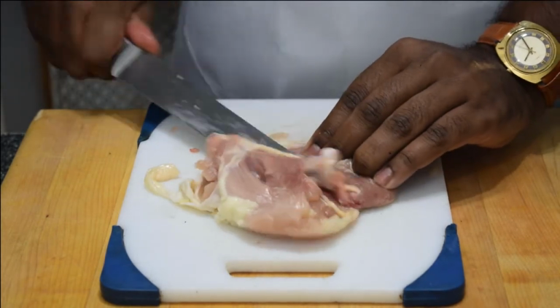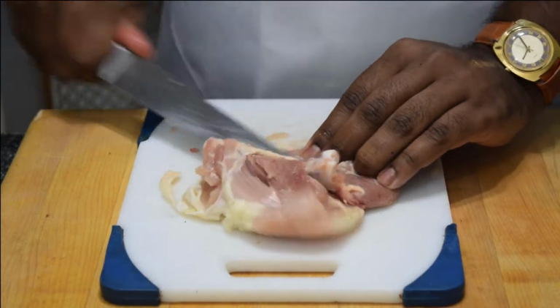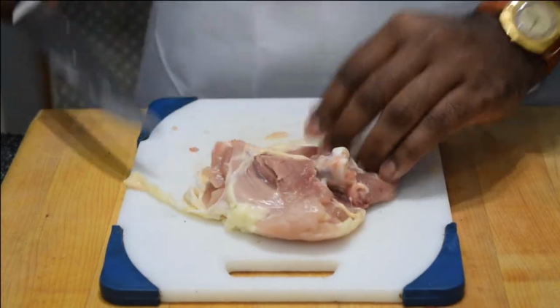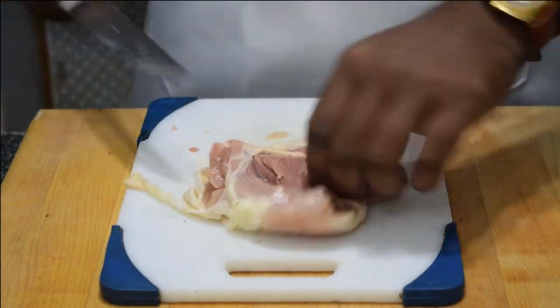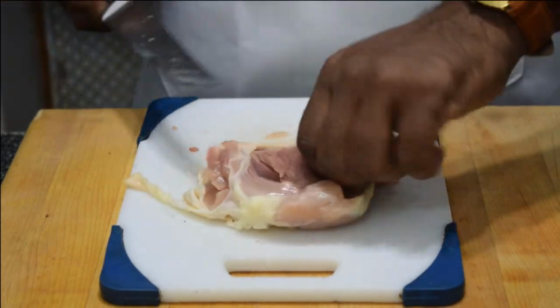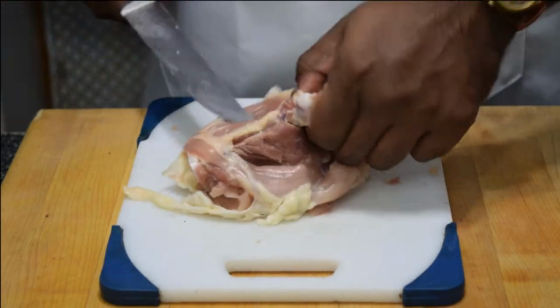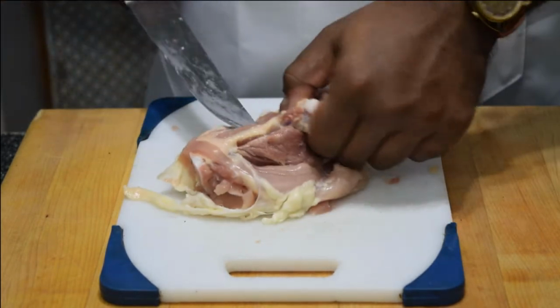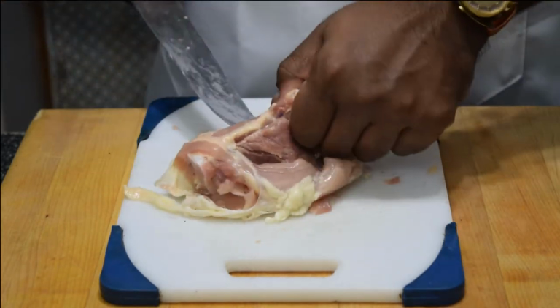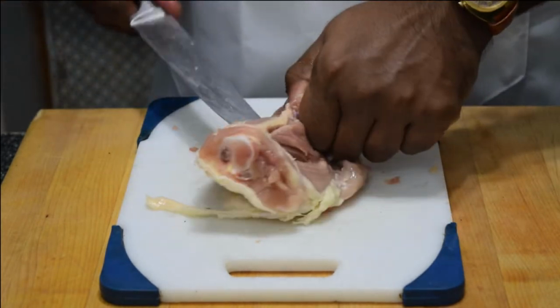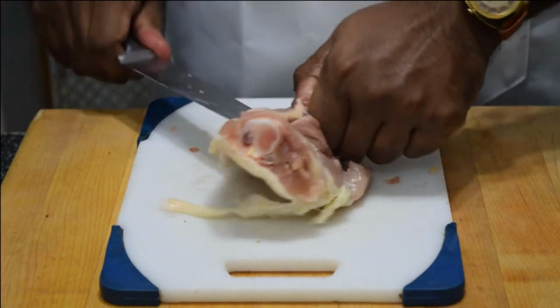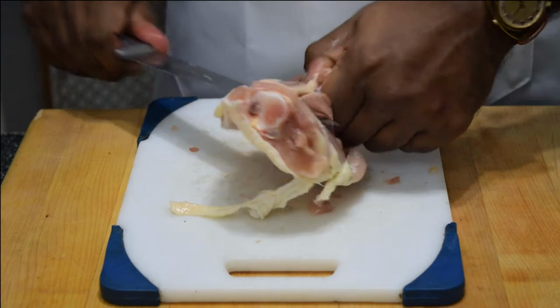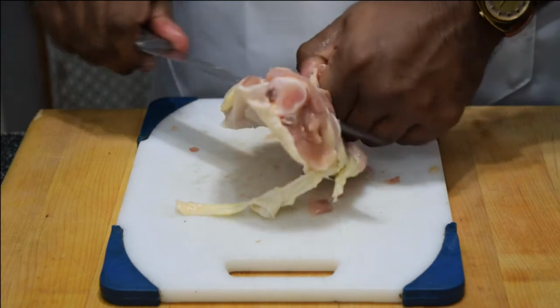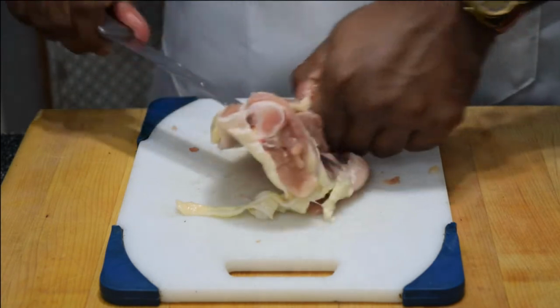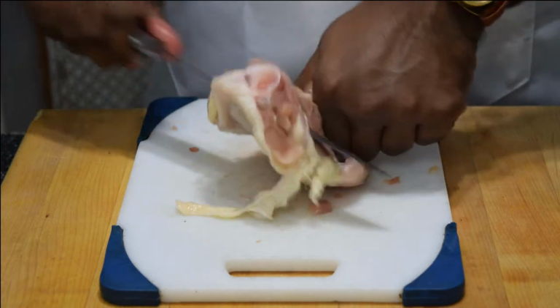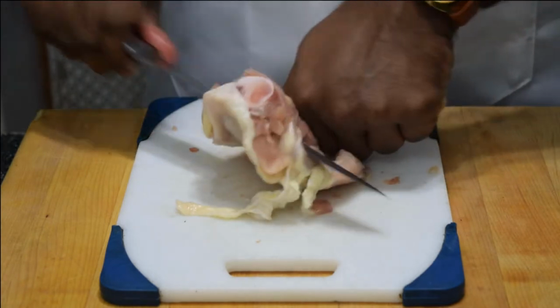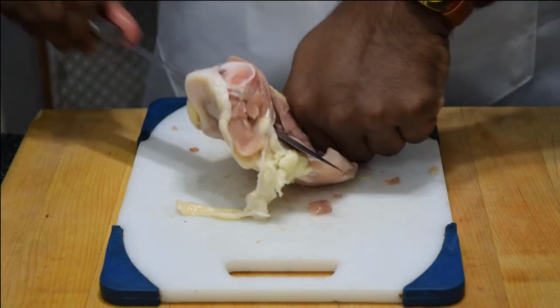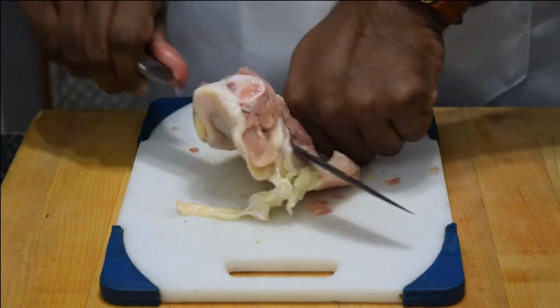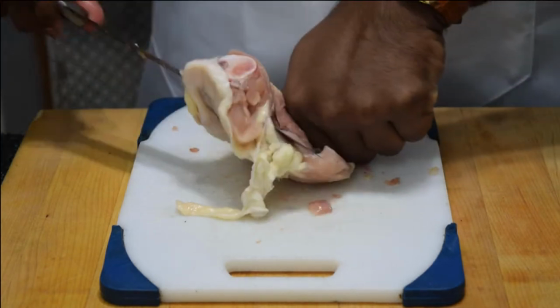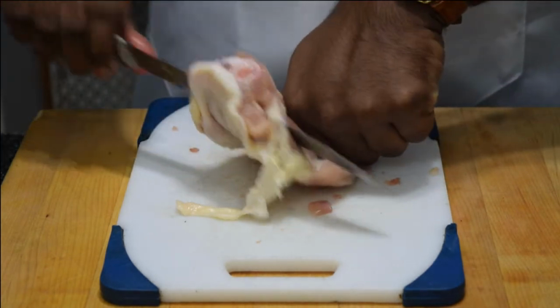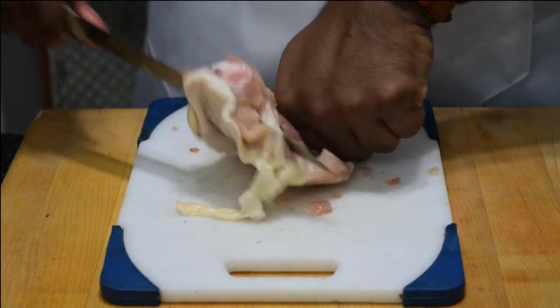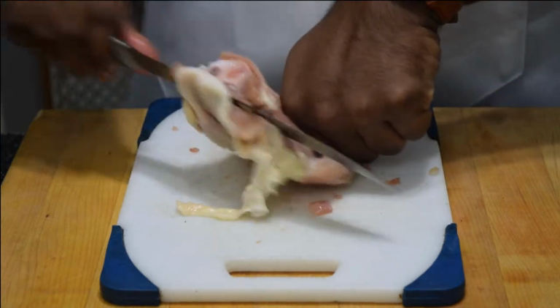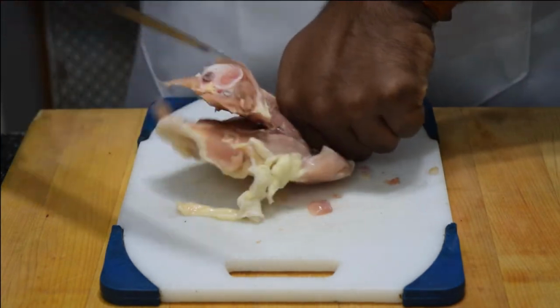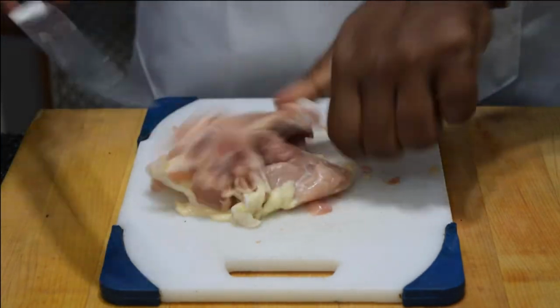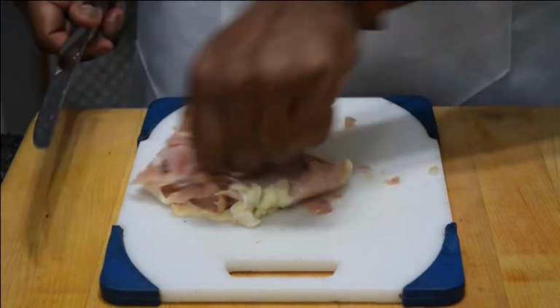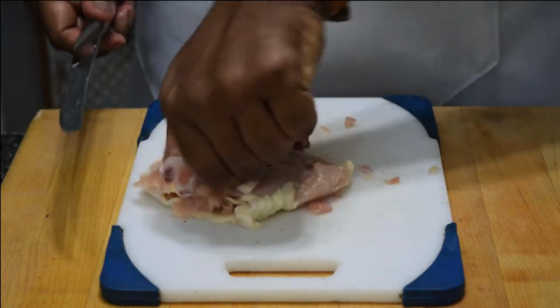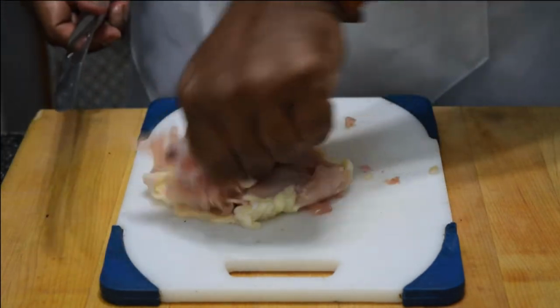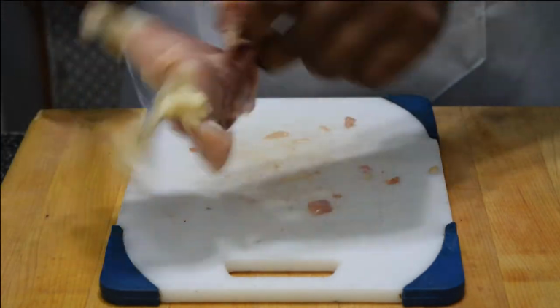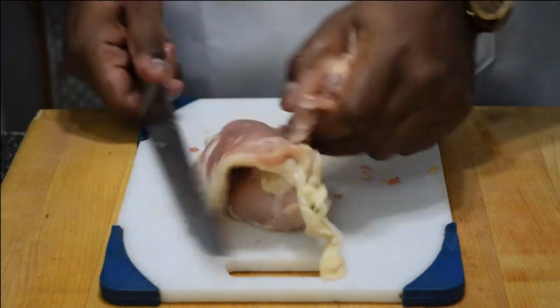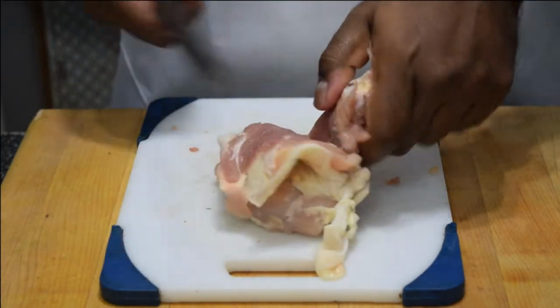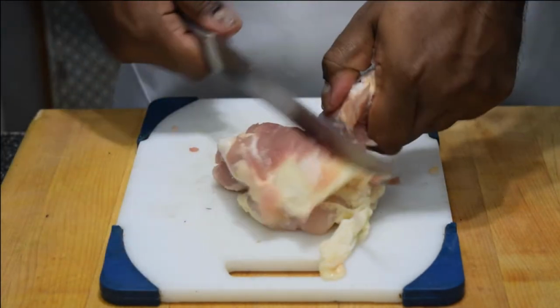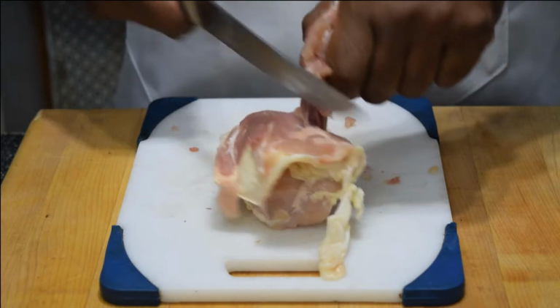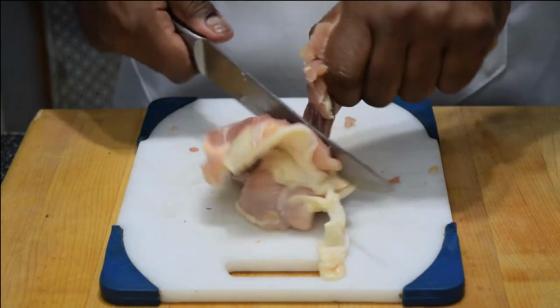First thing you want to do is debone that thigh. Do not use chicken breast — it is not a substitute, it will be dry. You could buy boneless thighs but you won't look like a pro chef.